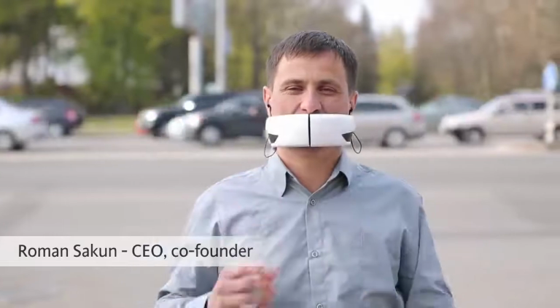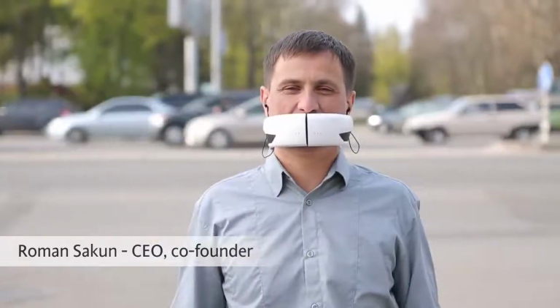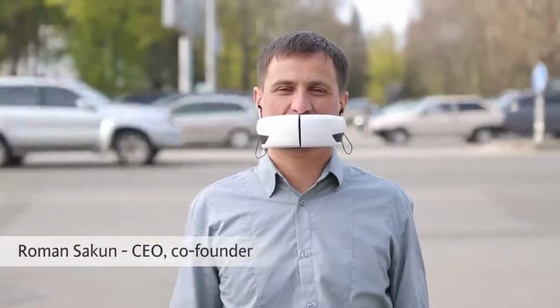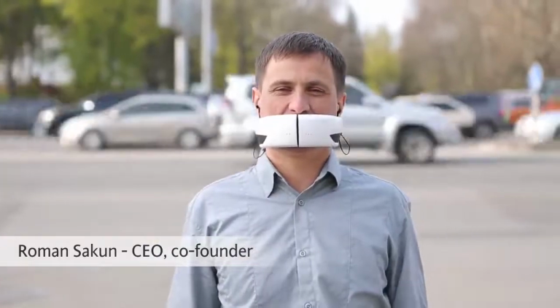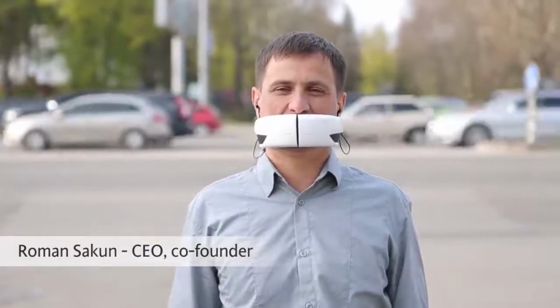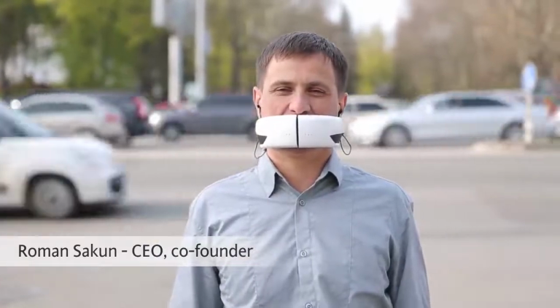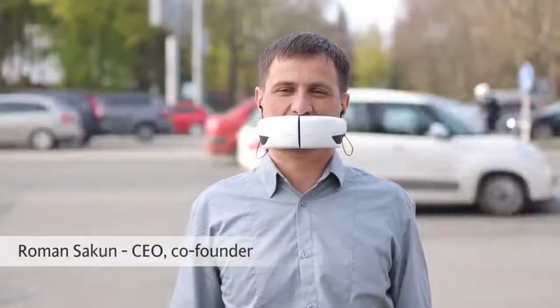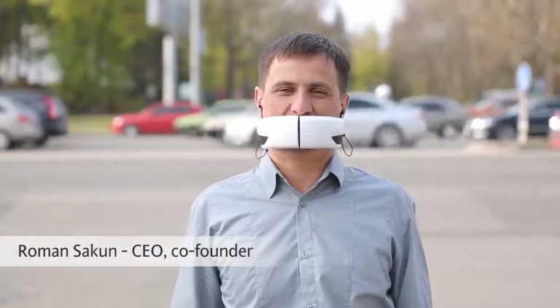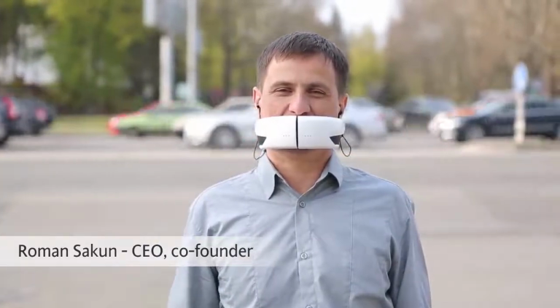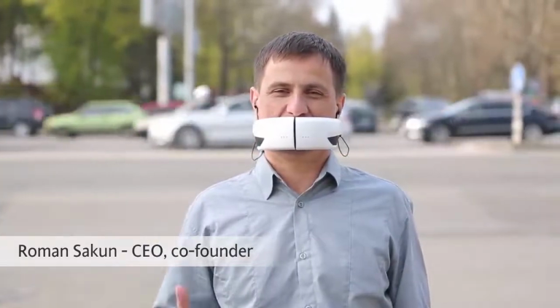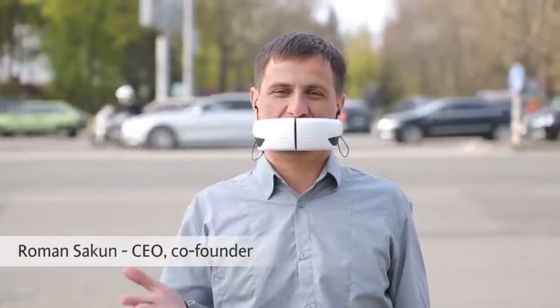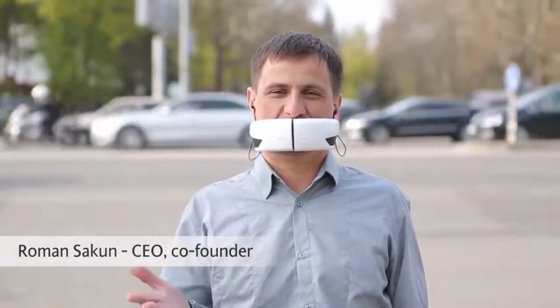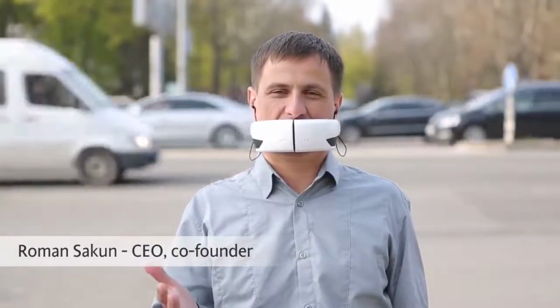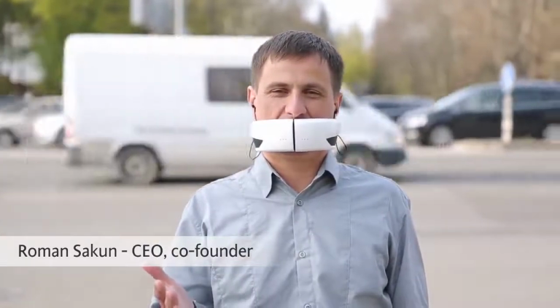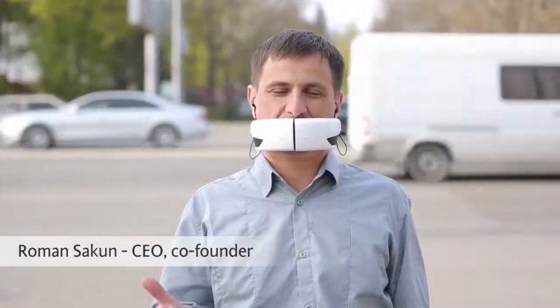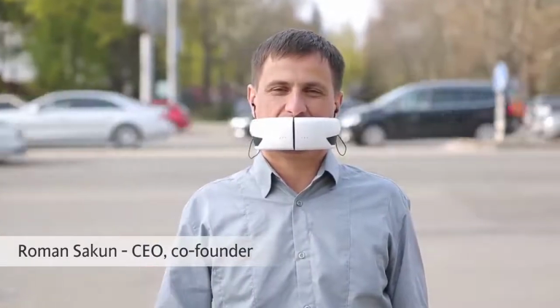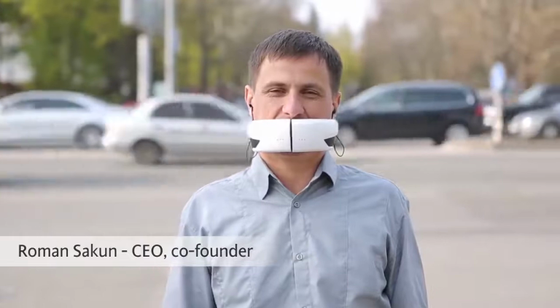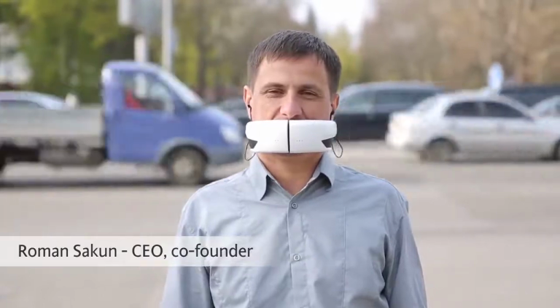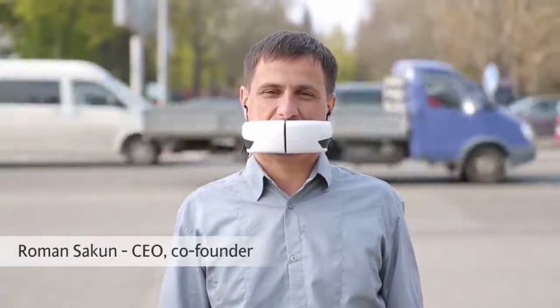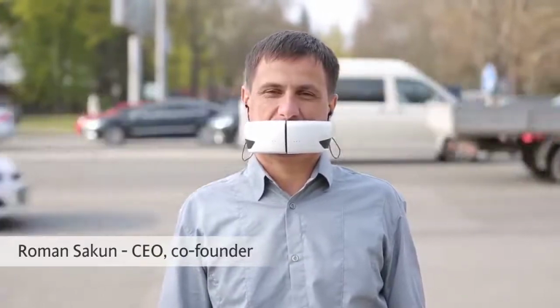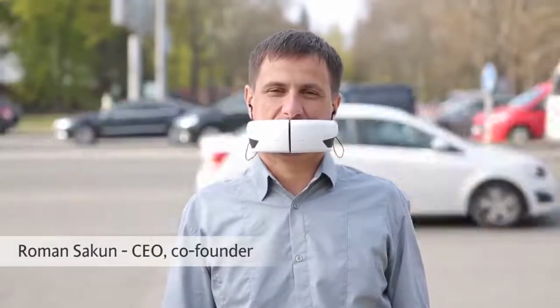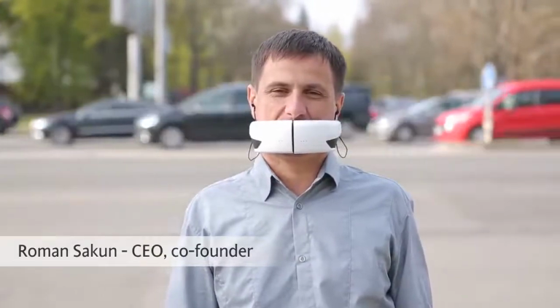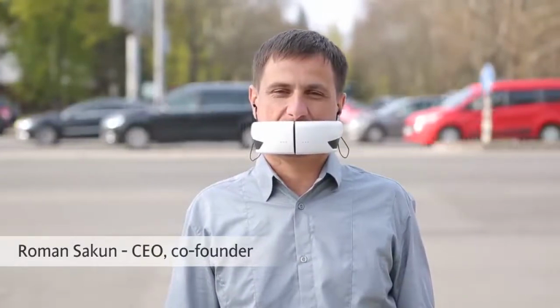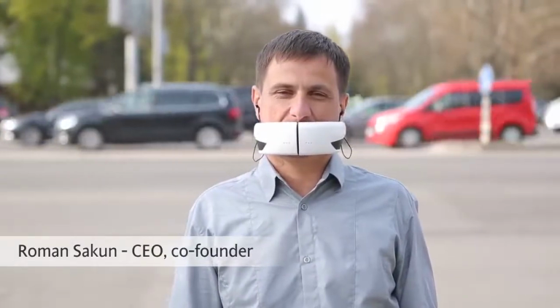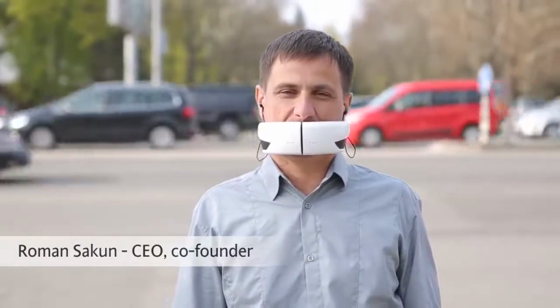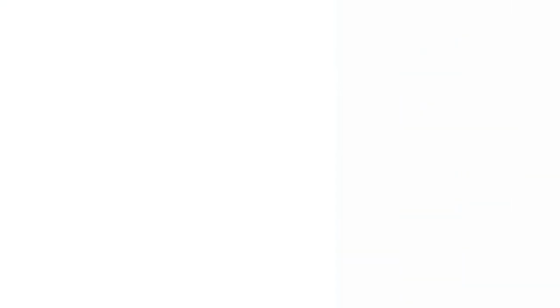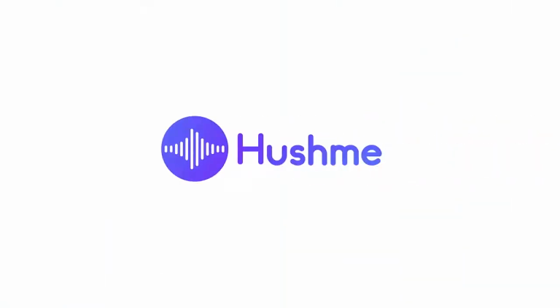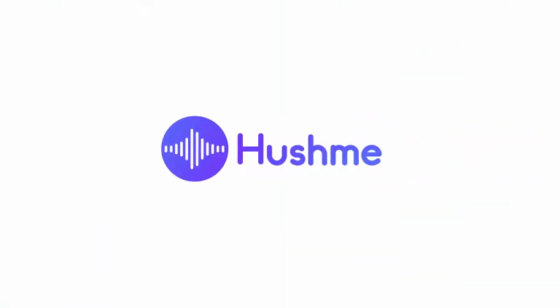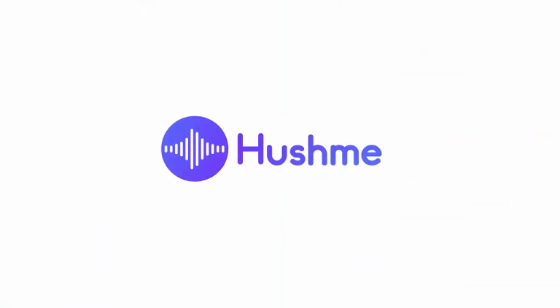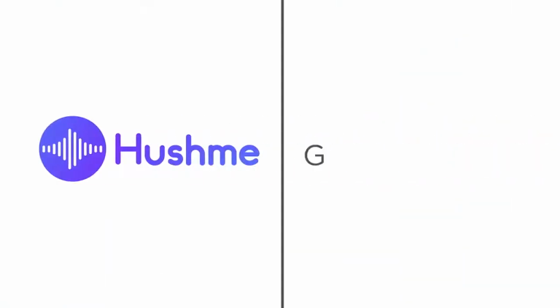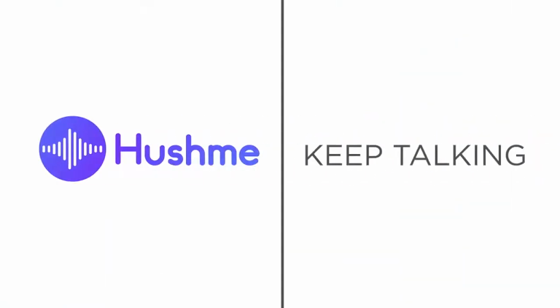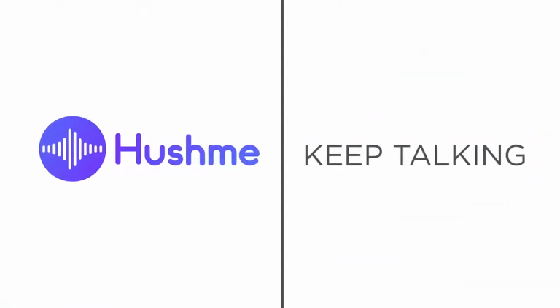On behalf of the entire Hashmi team, I would like to thank you all for following us and supporting our project. Hashmi. Keep talking.